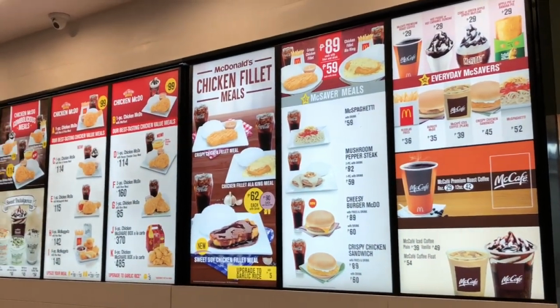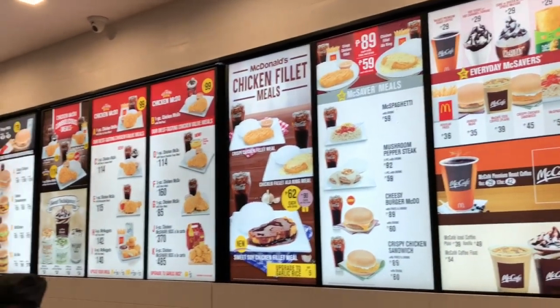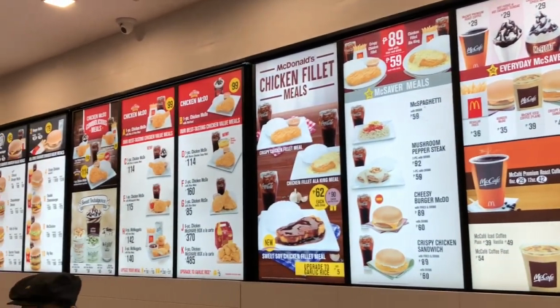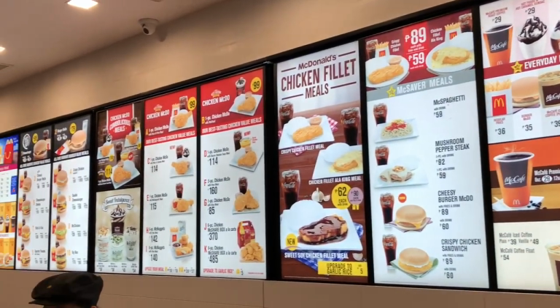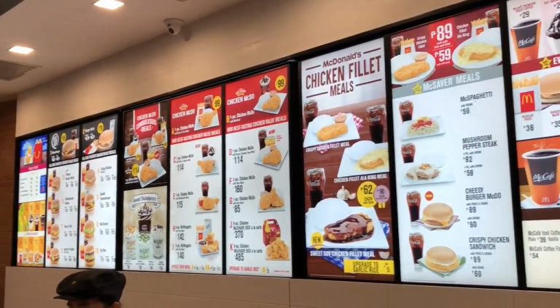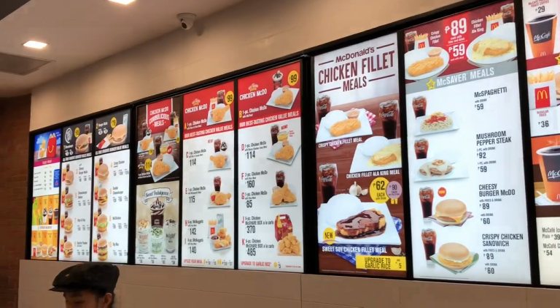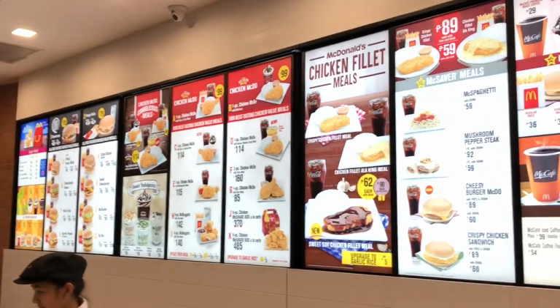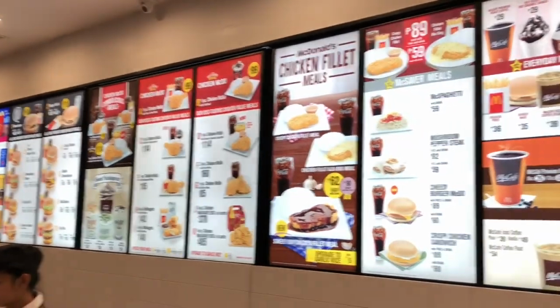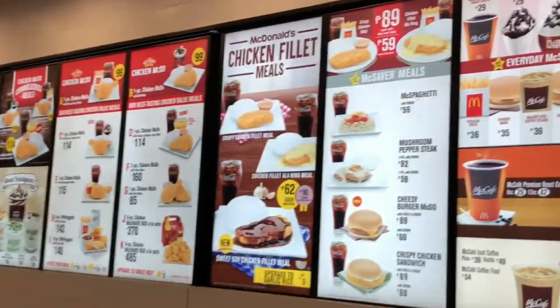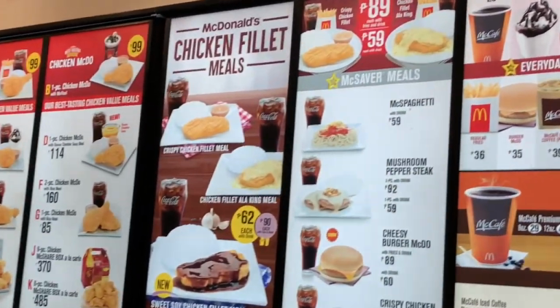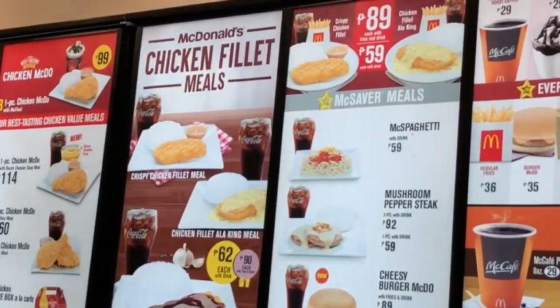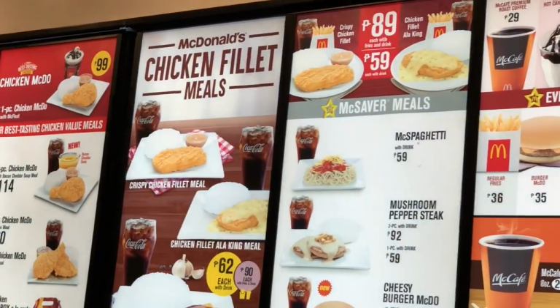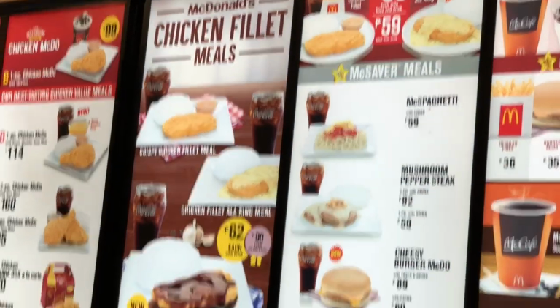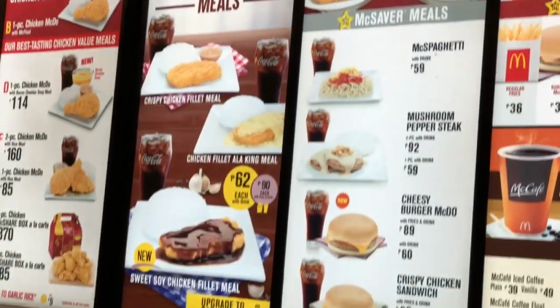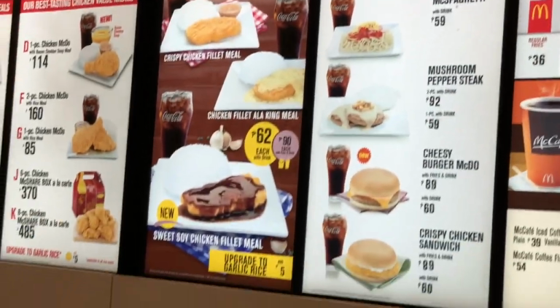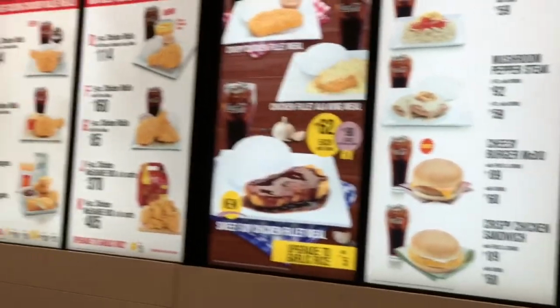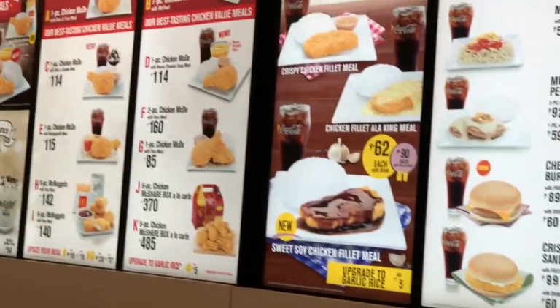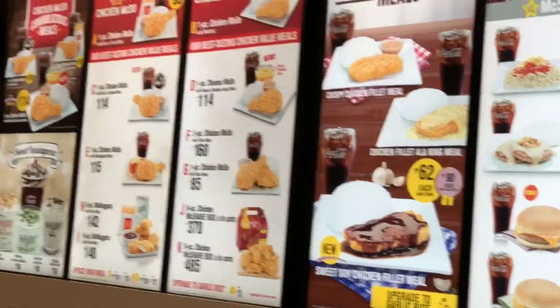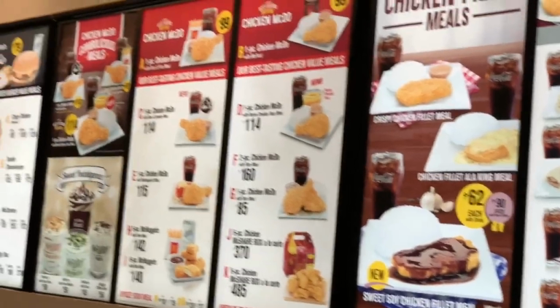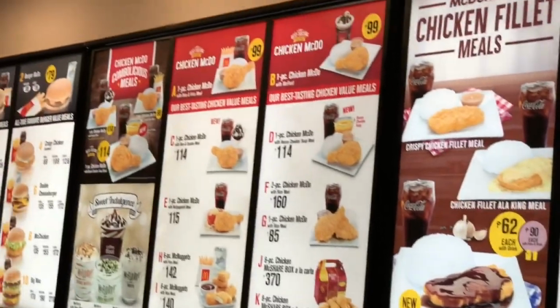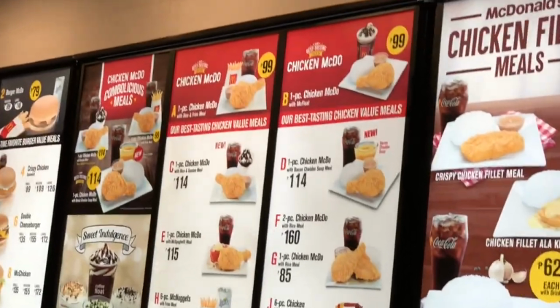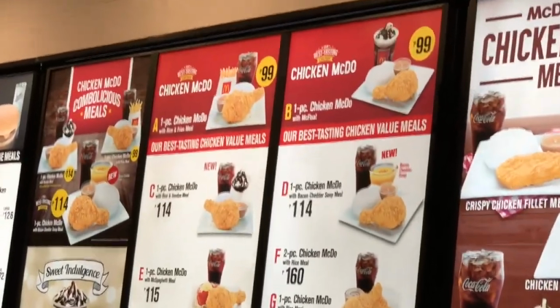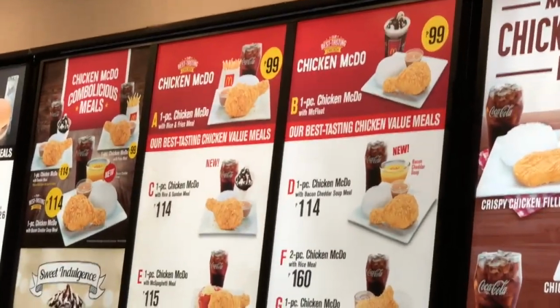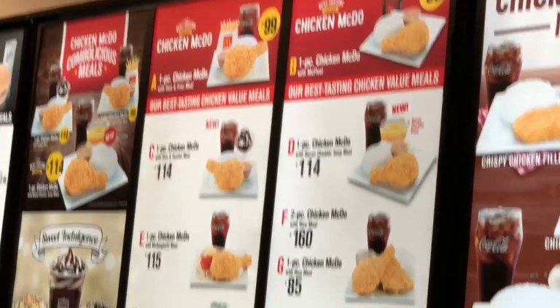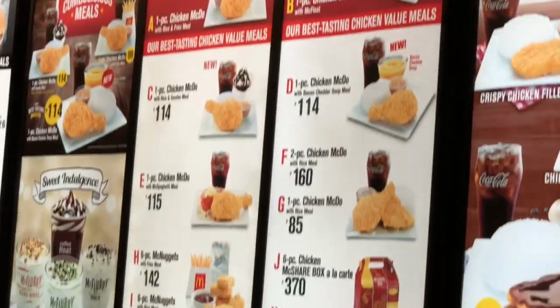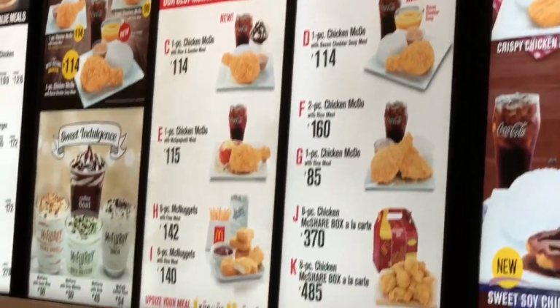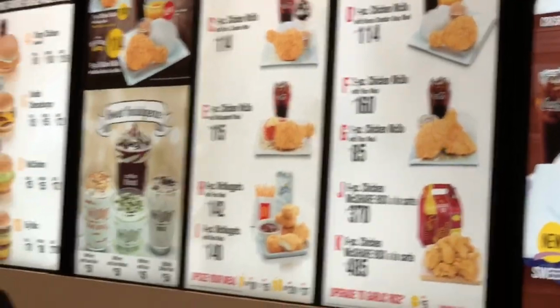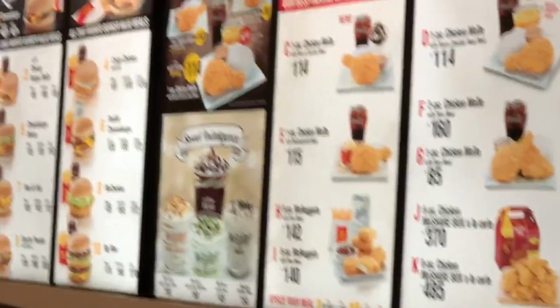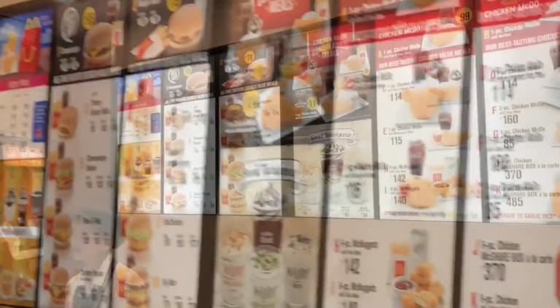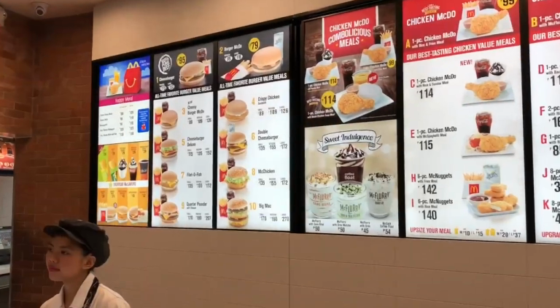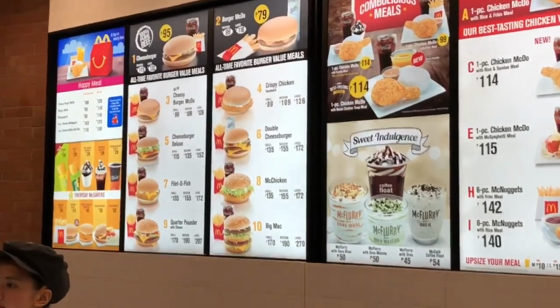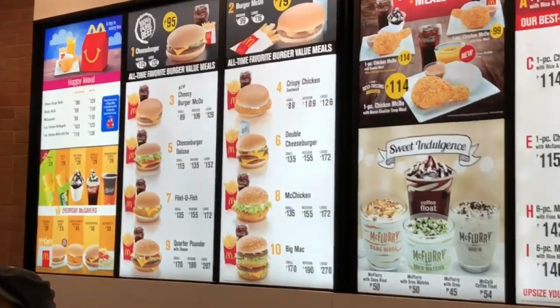Hello everyone! Today I'll show you McDonald's here in the Philippines. Unlike other countries, we have rice meals and spaghetti. Of course we also have burgers, but I'll order some rice meals today.